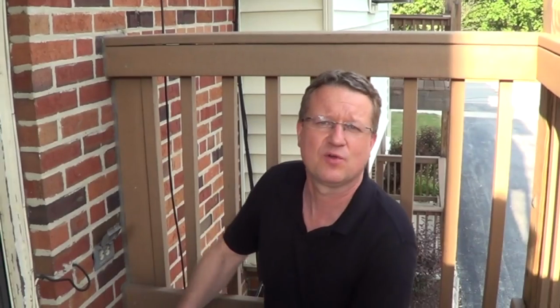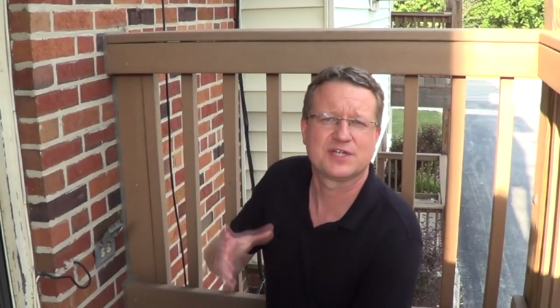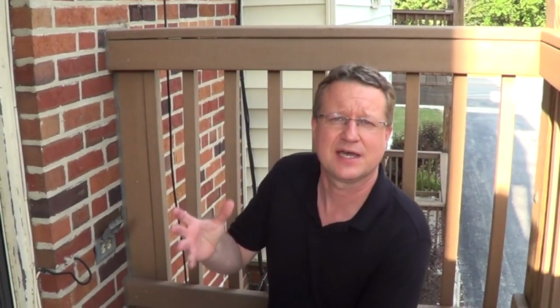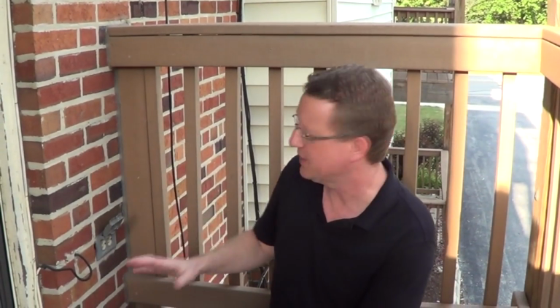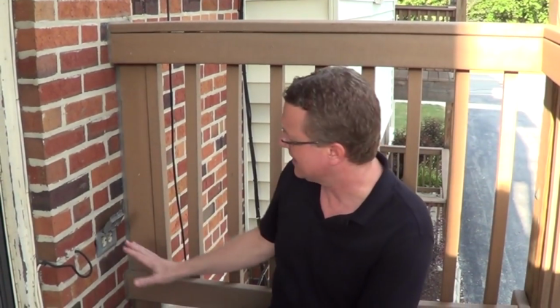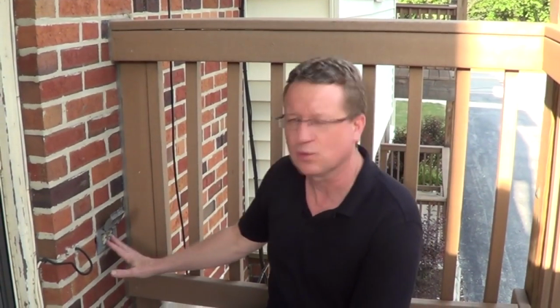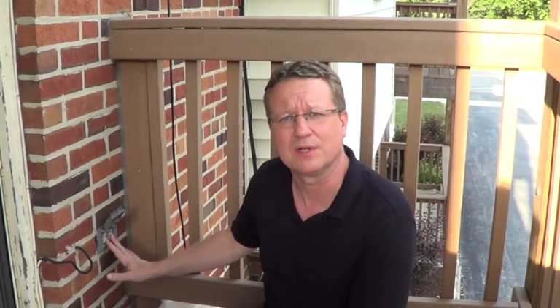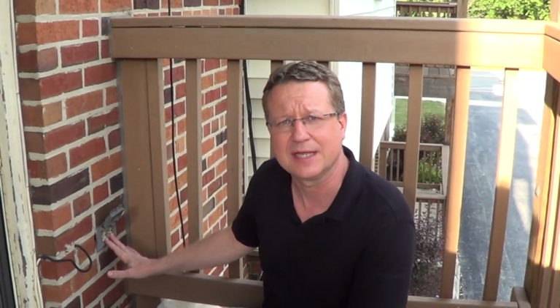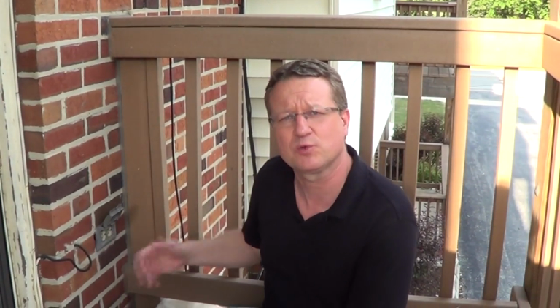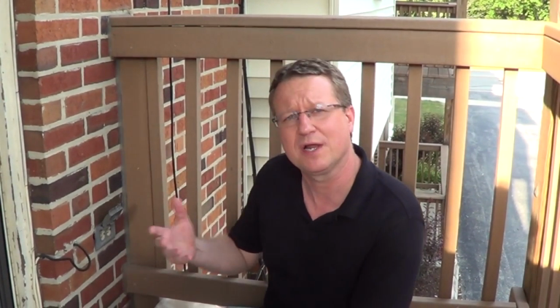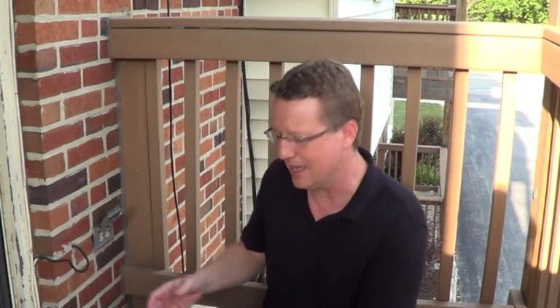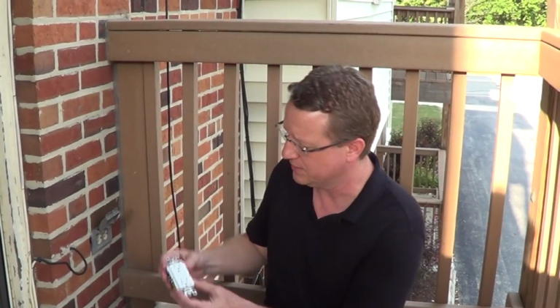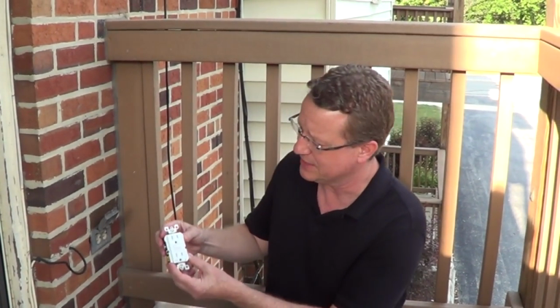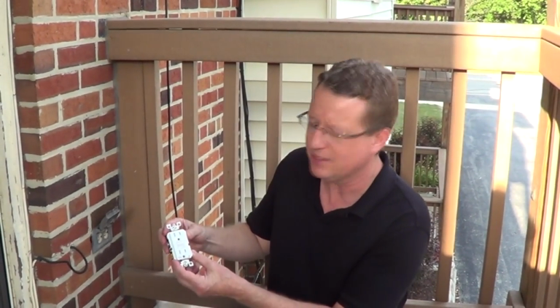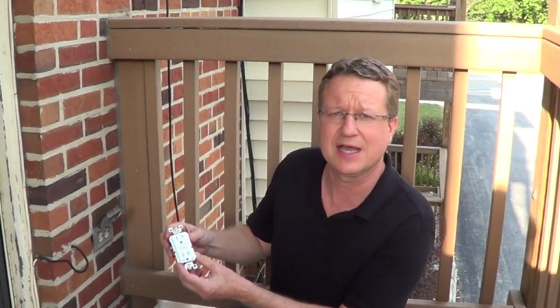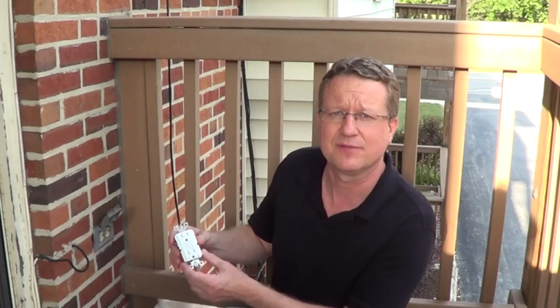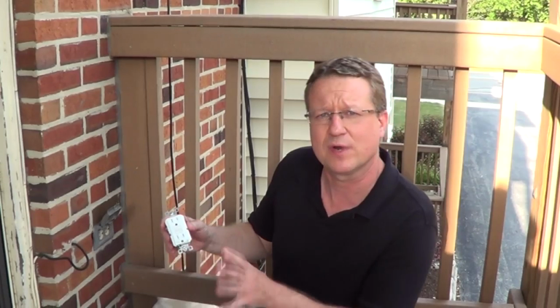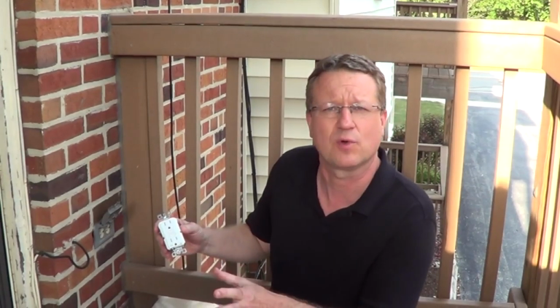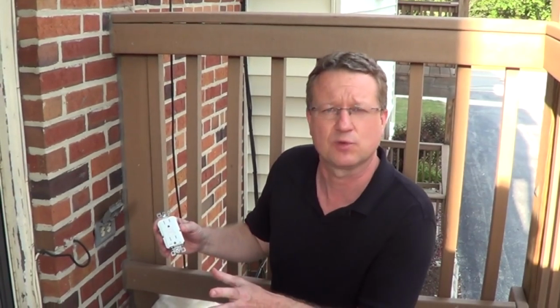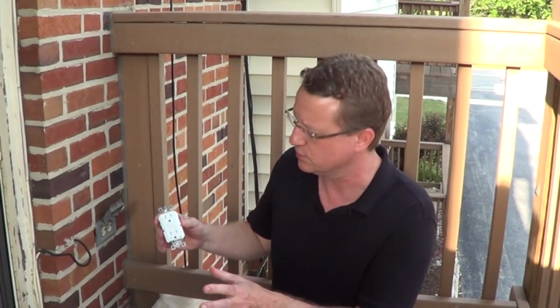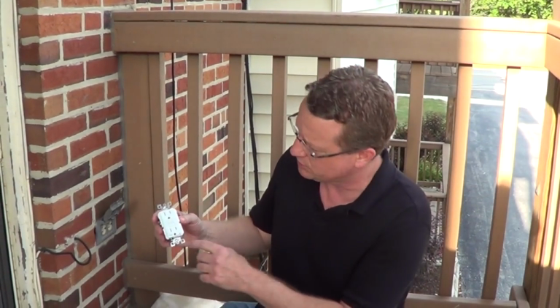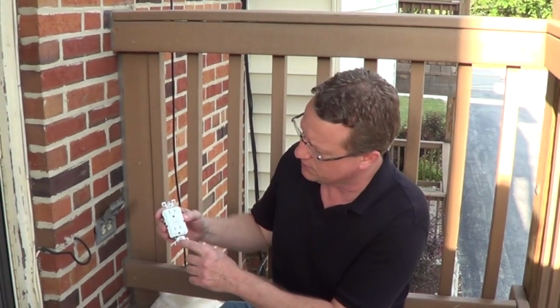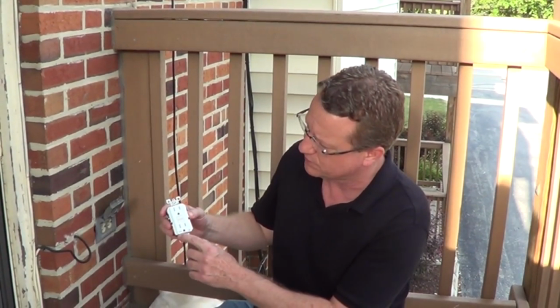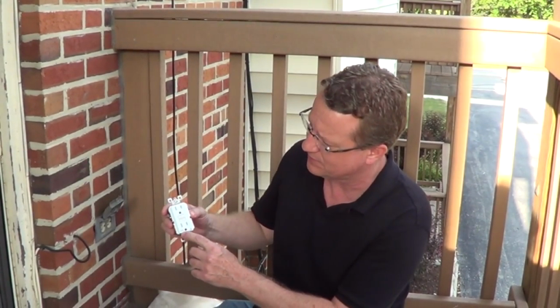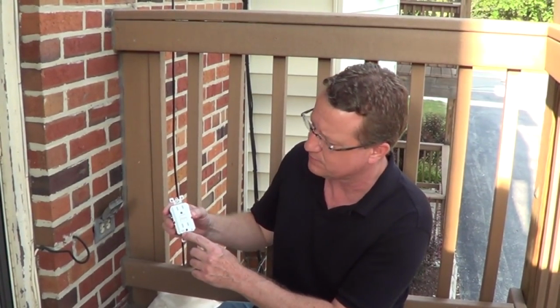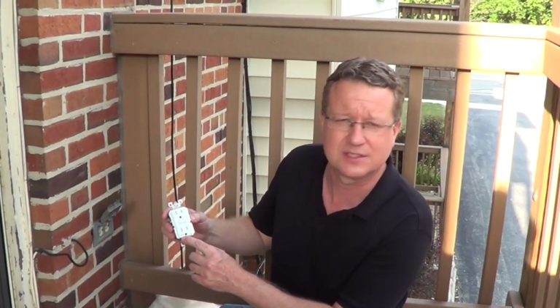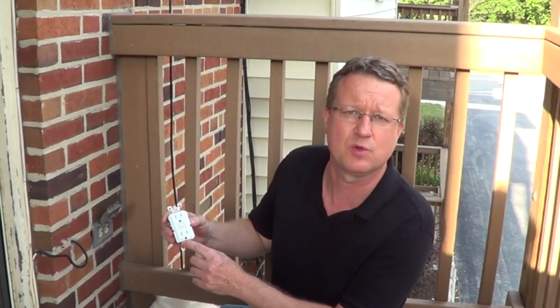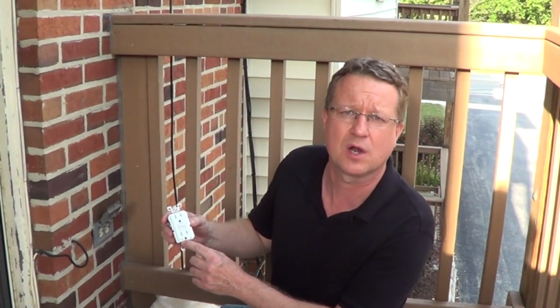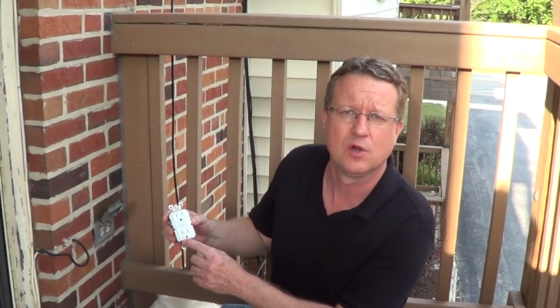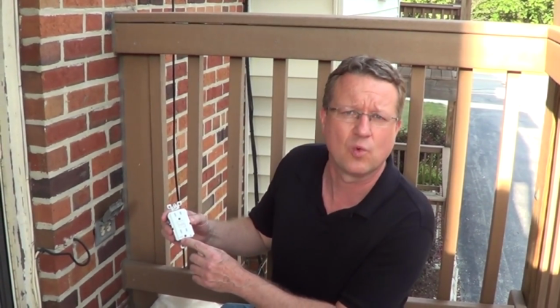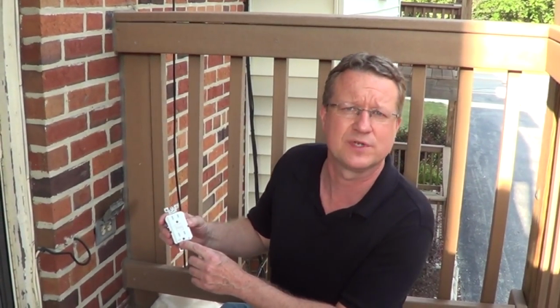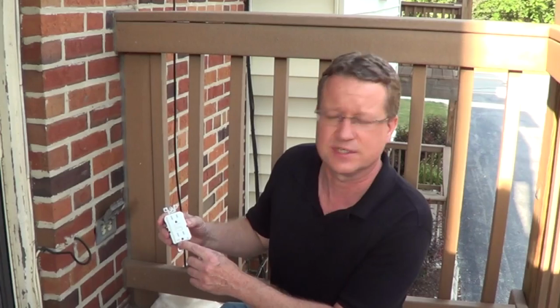I'm going to go over the steps on how to replace an outdoor outlet. What's required now is a GFCI that's rated for outdoor use. What you're looking for is something that's marked WR, for weather resistant.